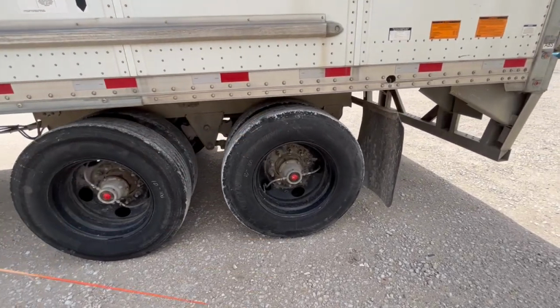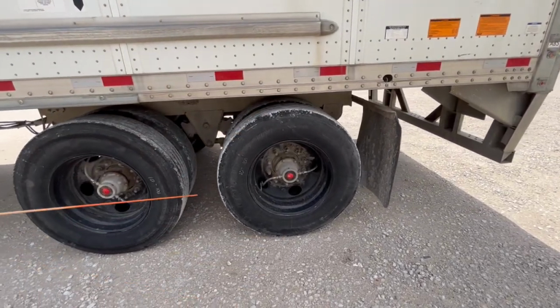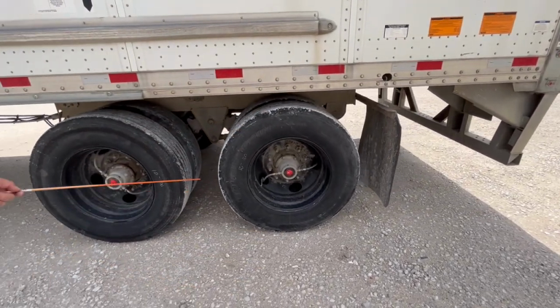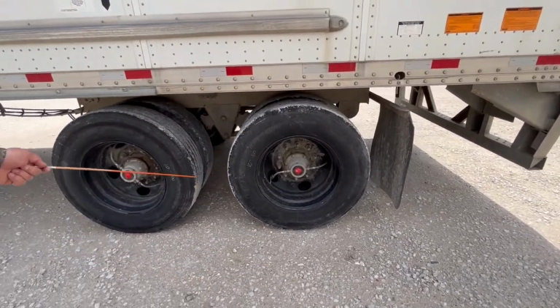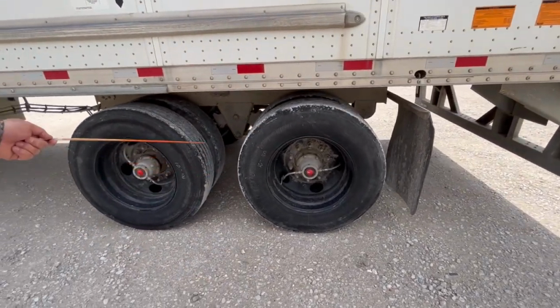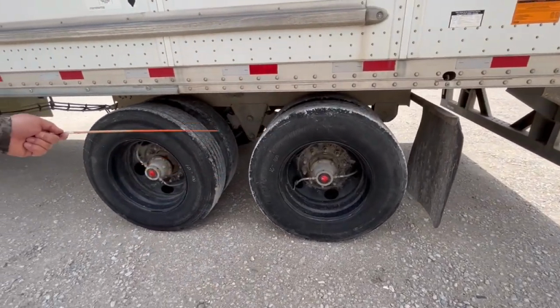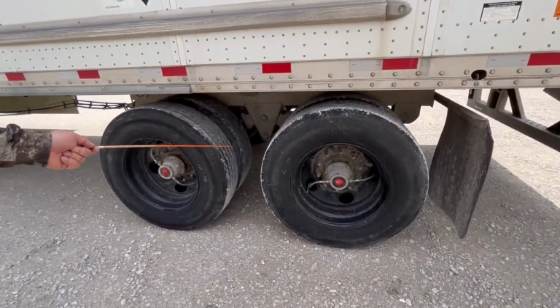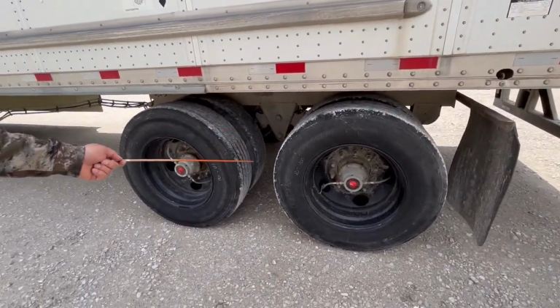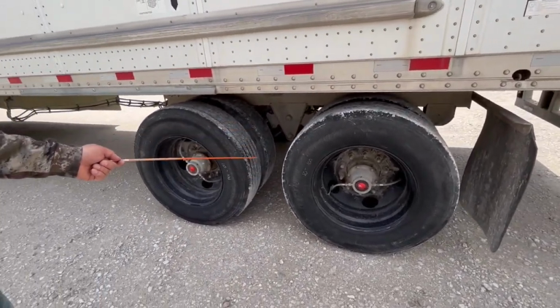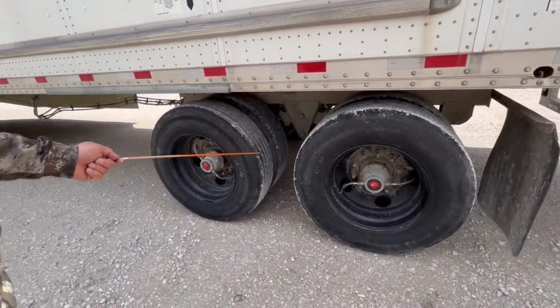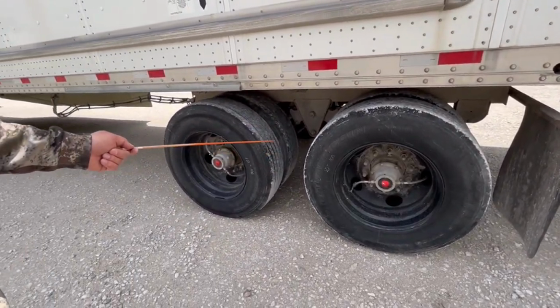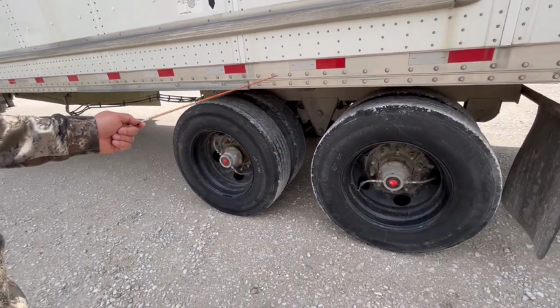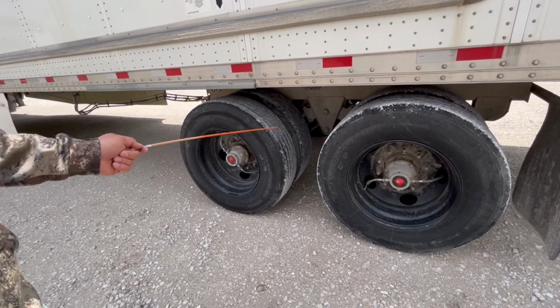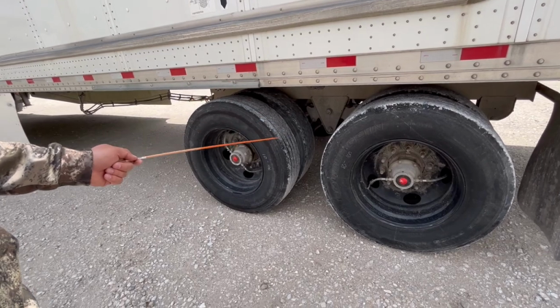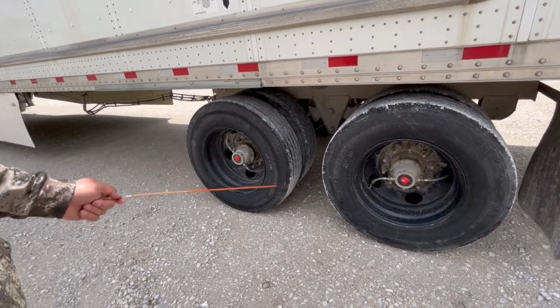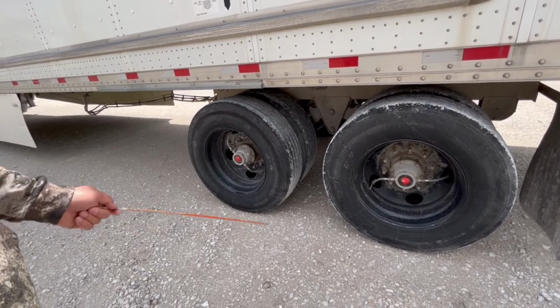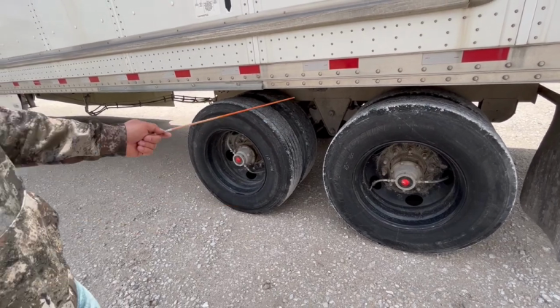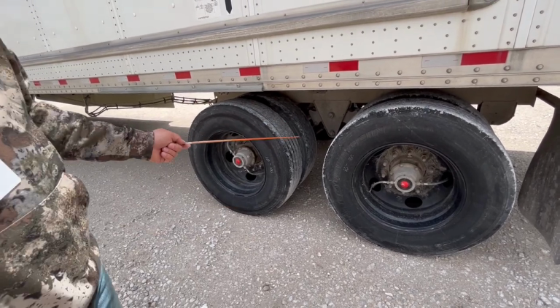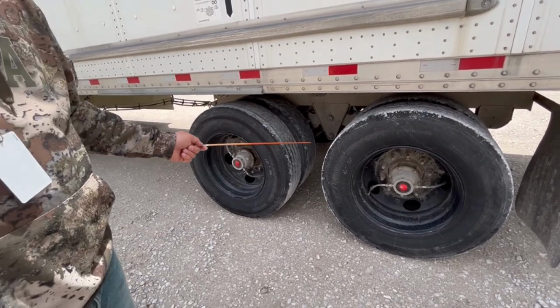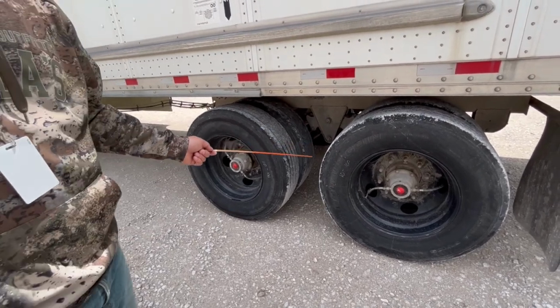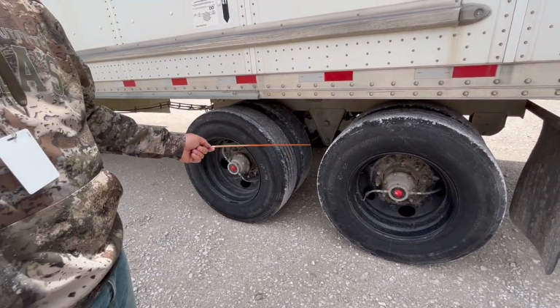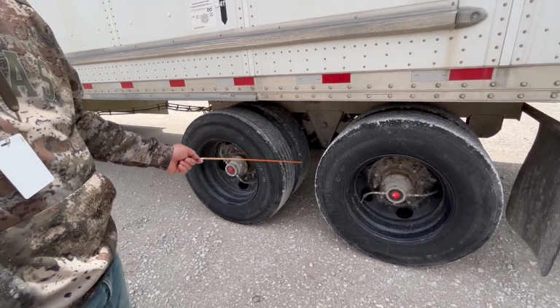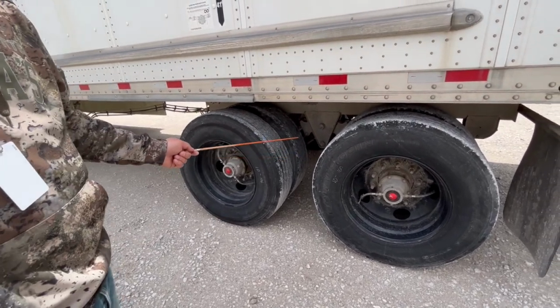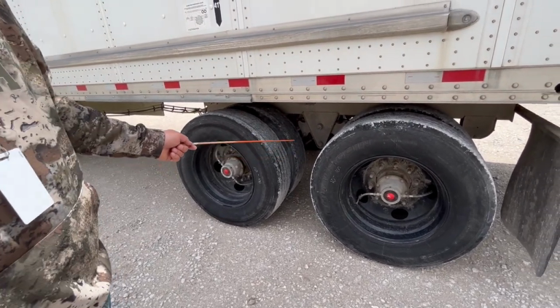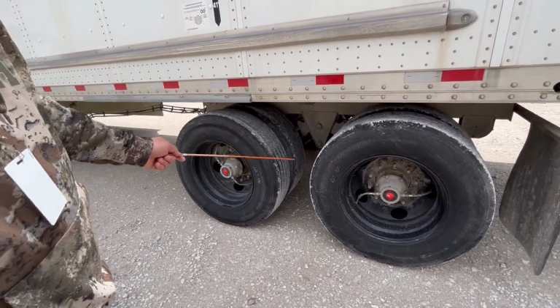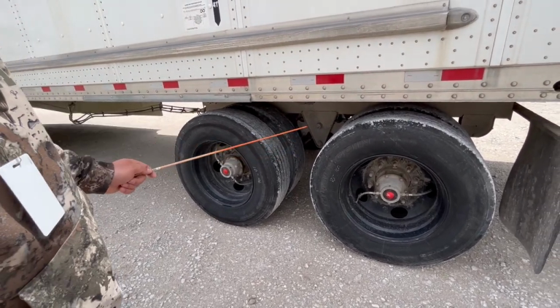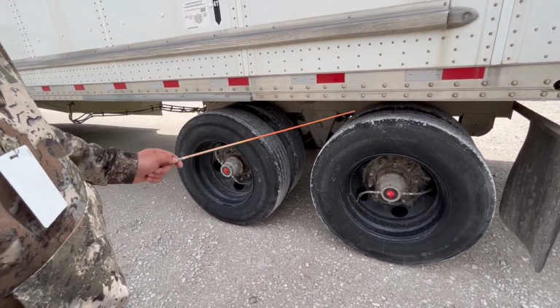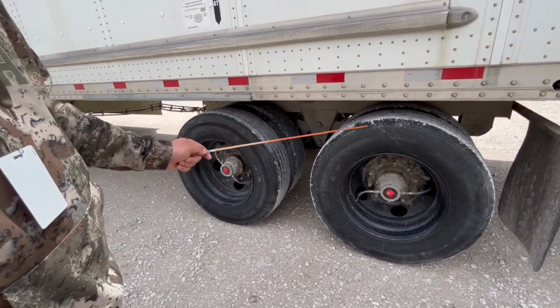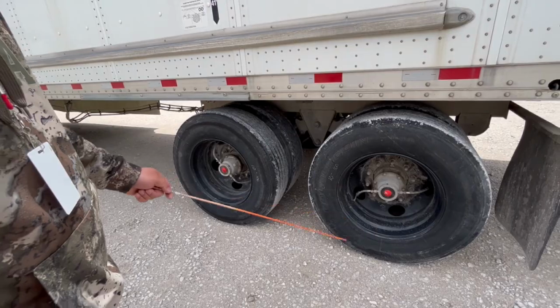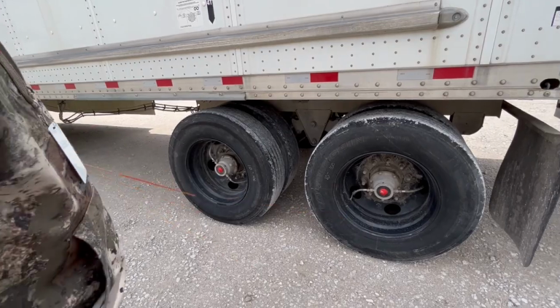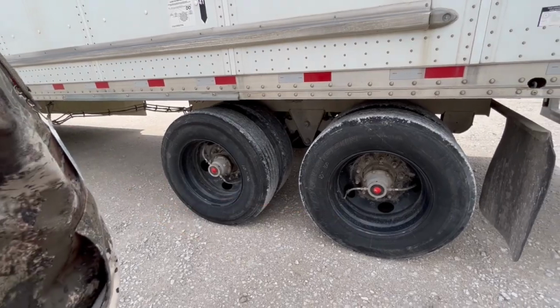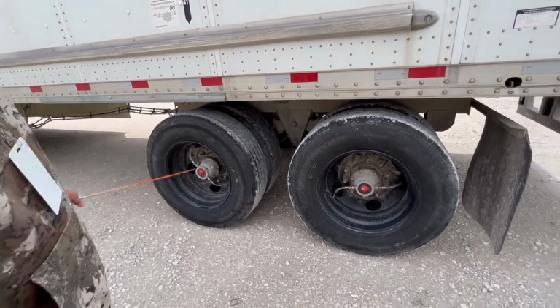Remember: if it doesn't have a slack adjuster and pushrod, it's disc brakes. If it has a slack adjuster and pushrod, it's drum brakes — no matter if we're on the tractor or the trailer.